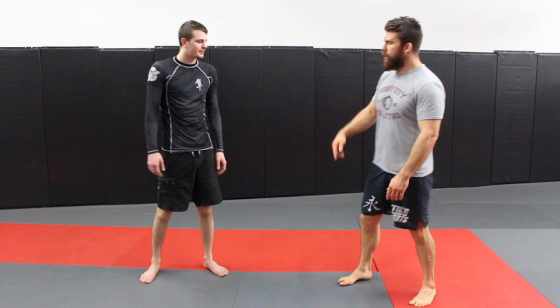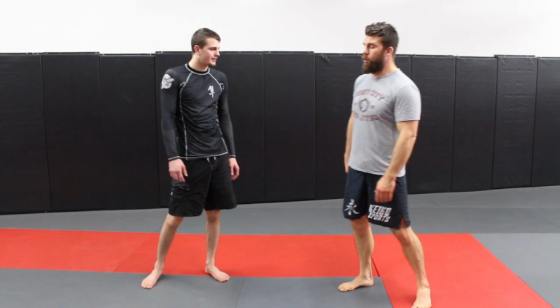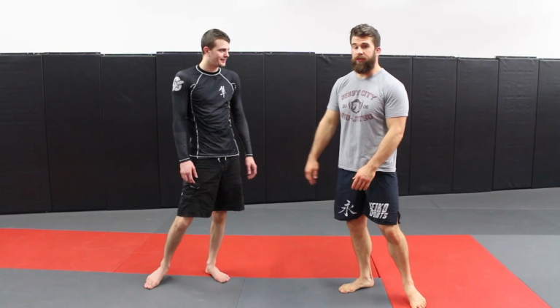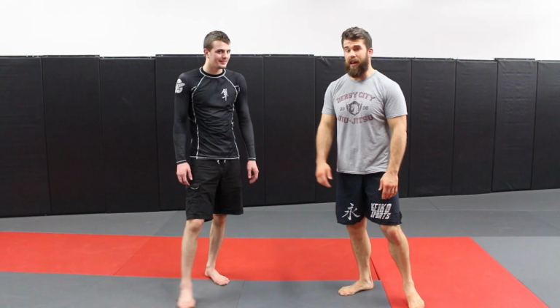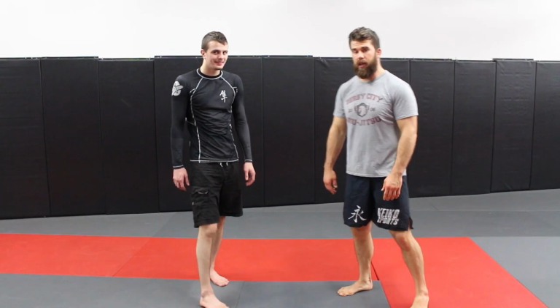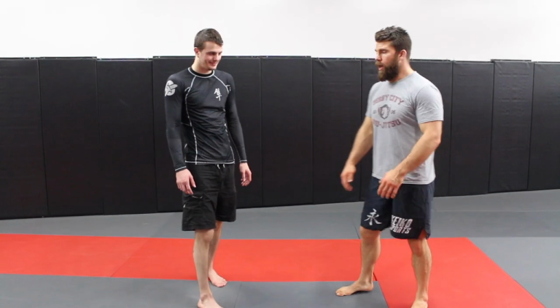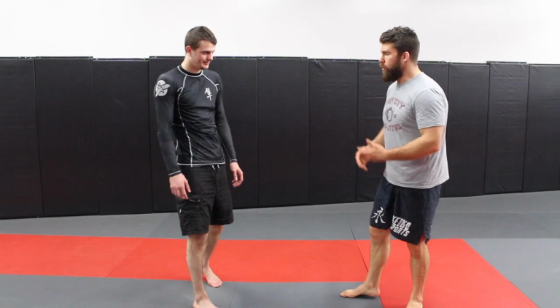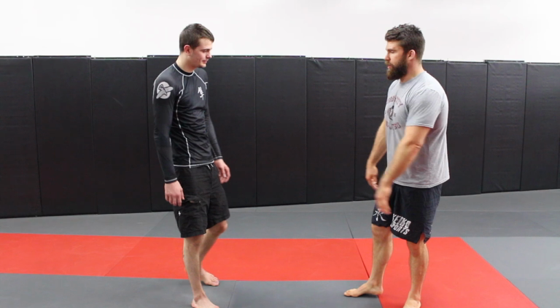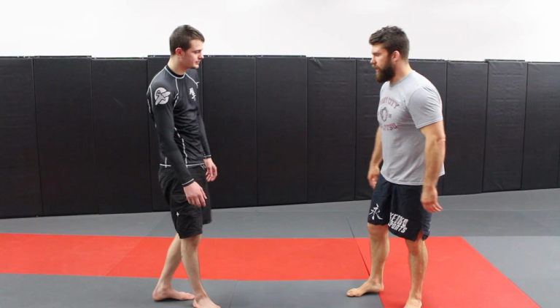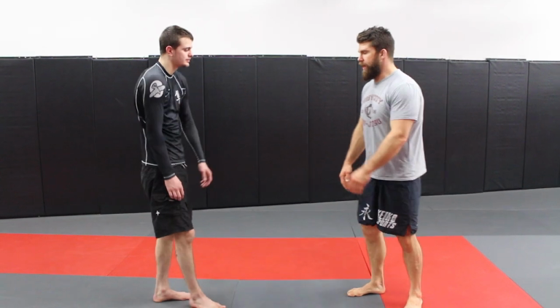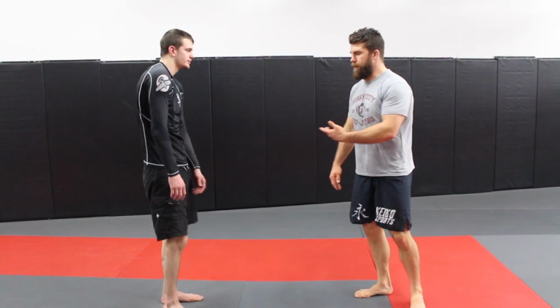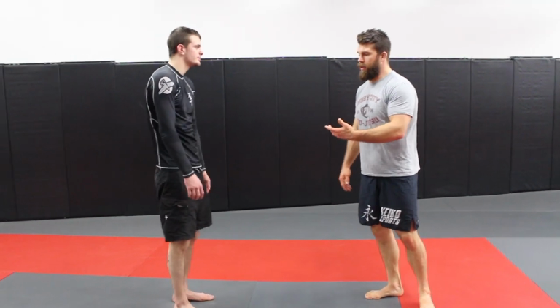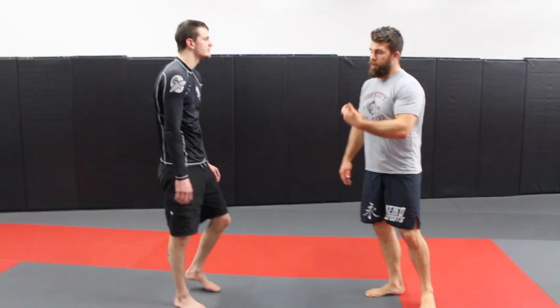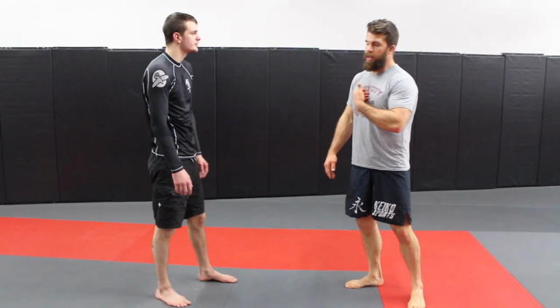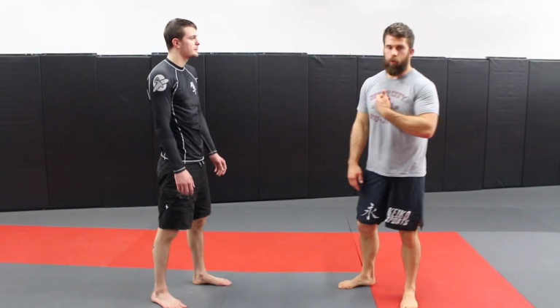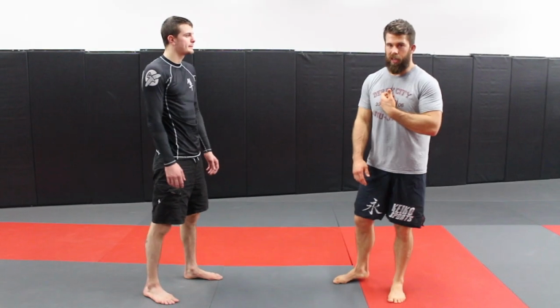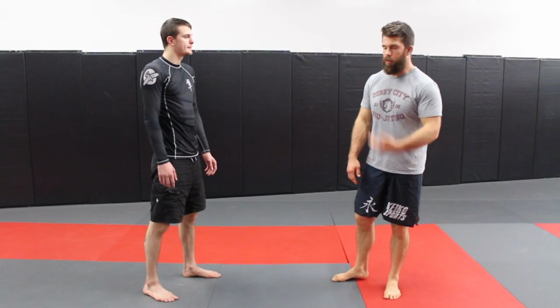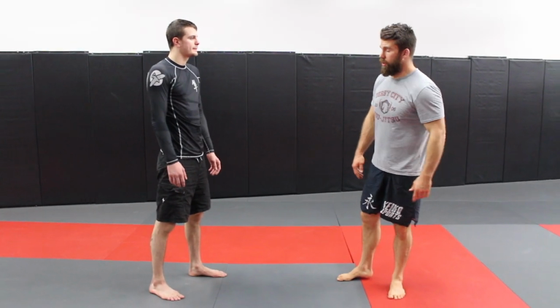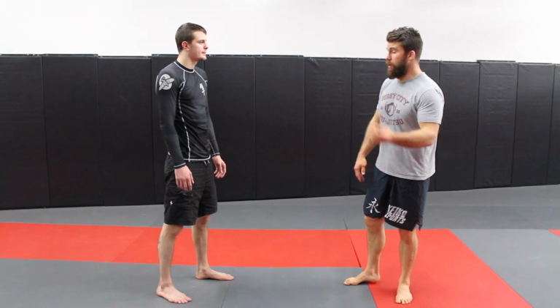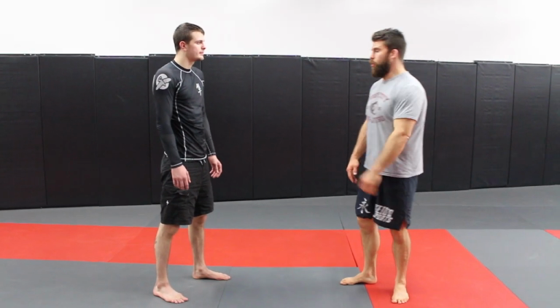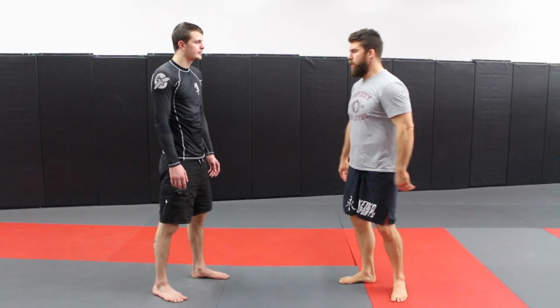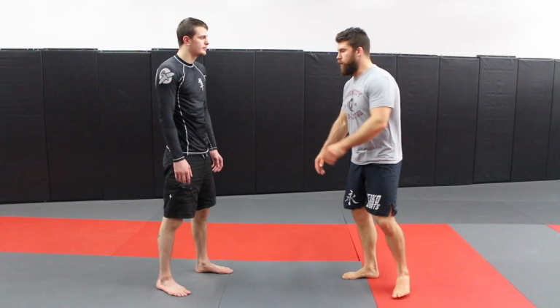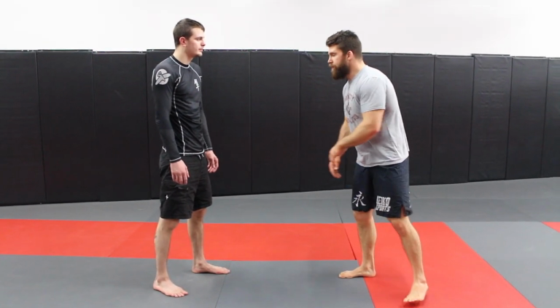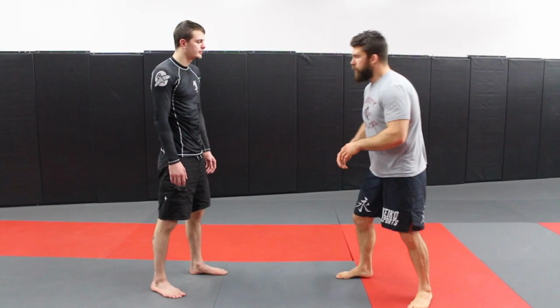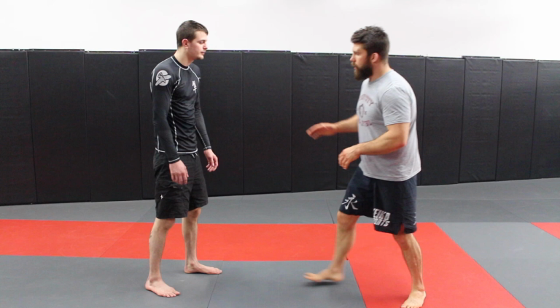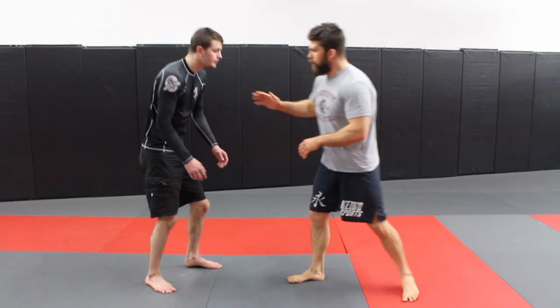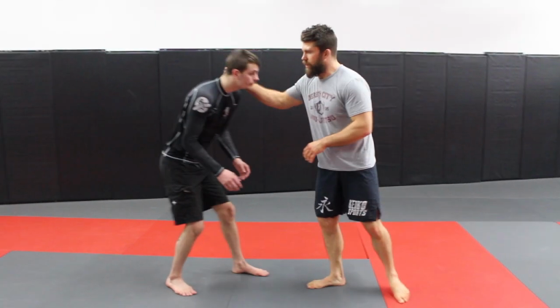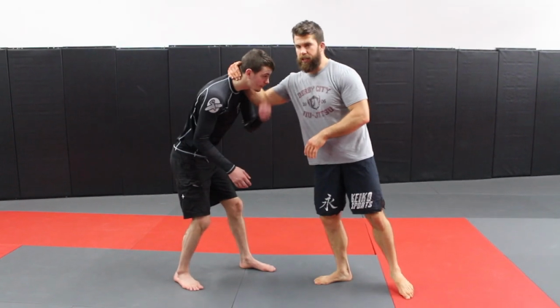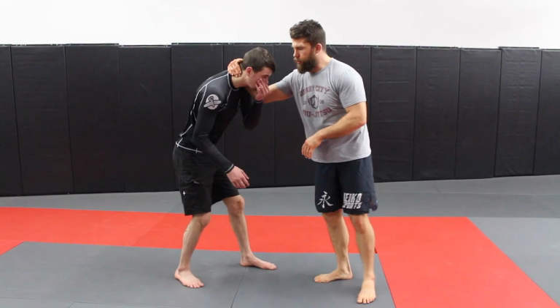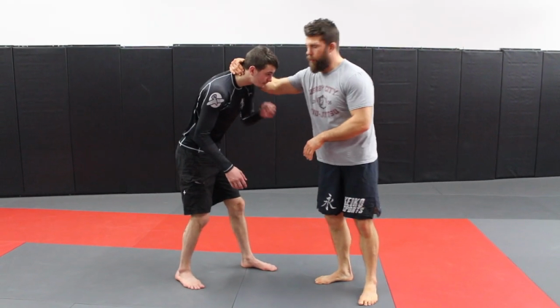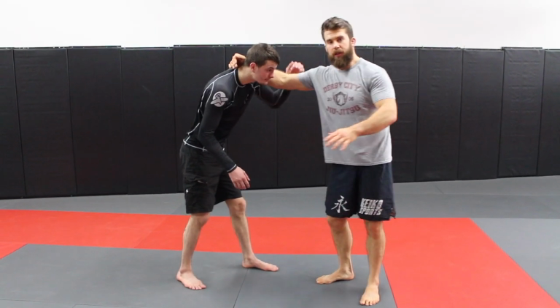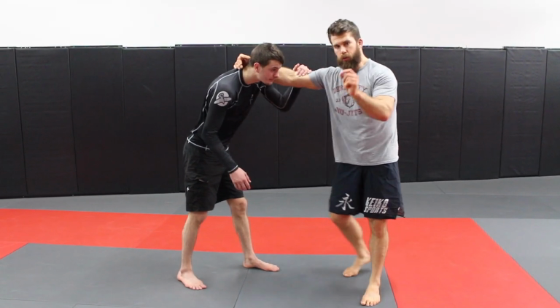A couple of requests for an ankle pick, so we're gonna take a look at that. I use it more in no-gi than I do in gi. It's going to depend on first getting inside control grips.